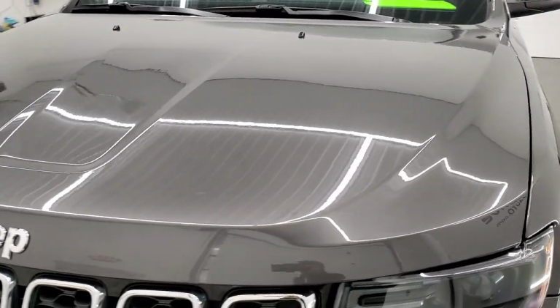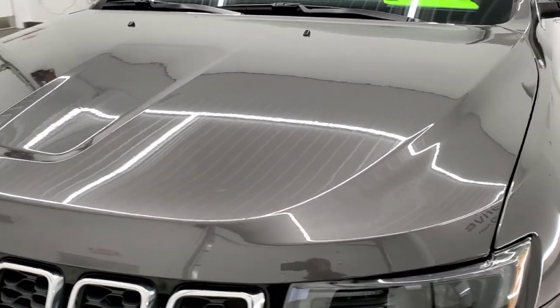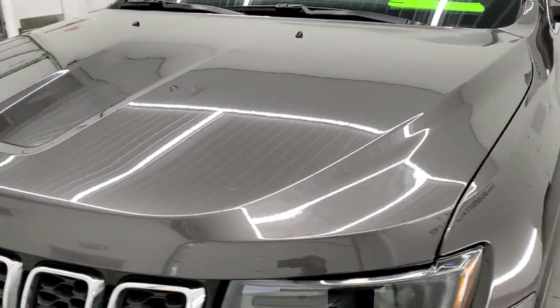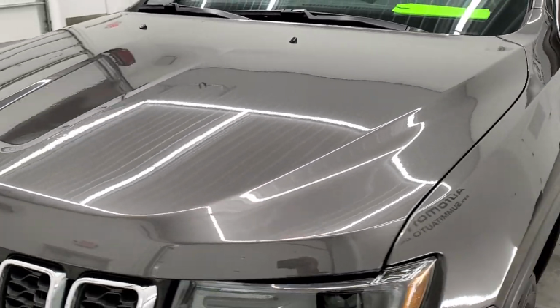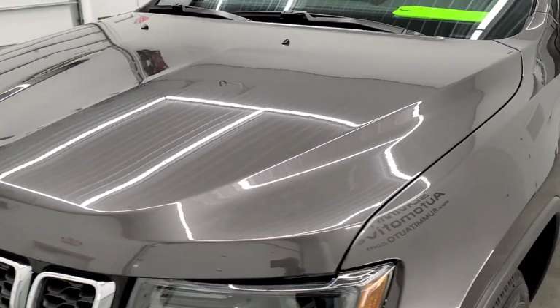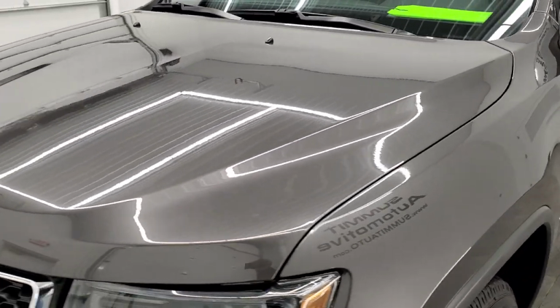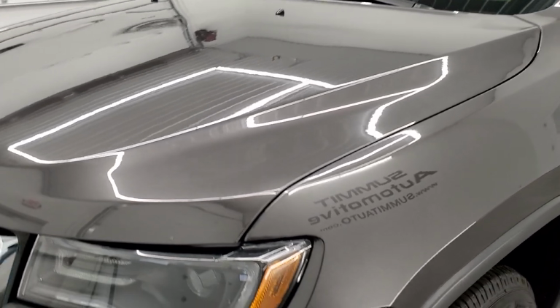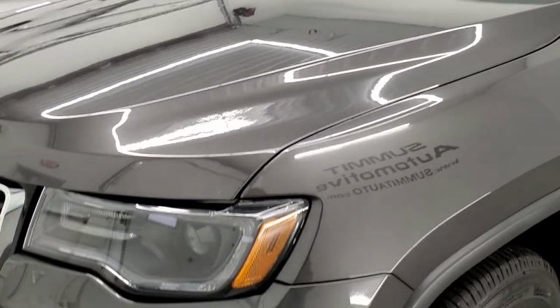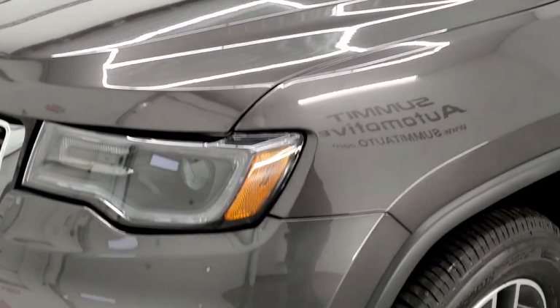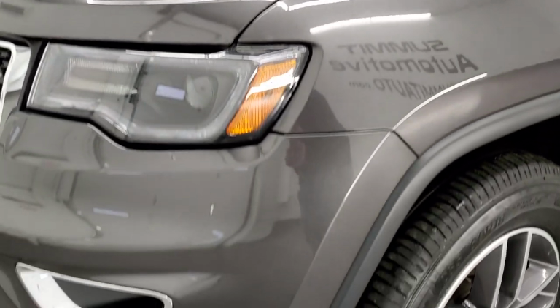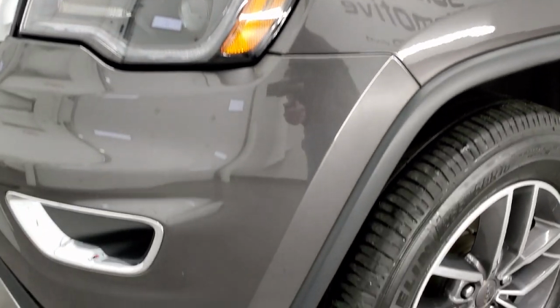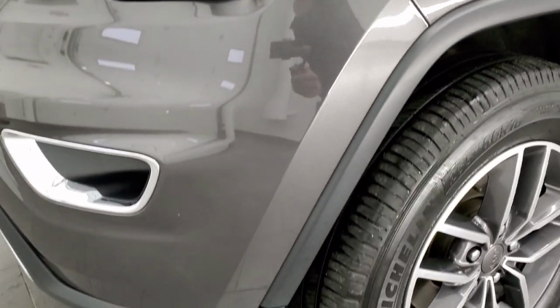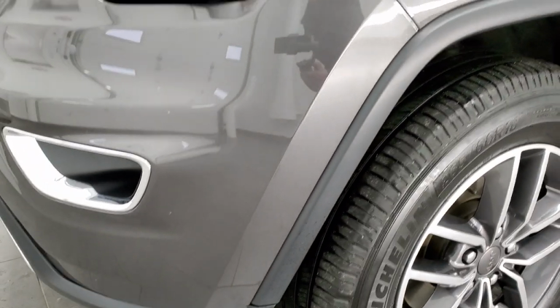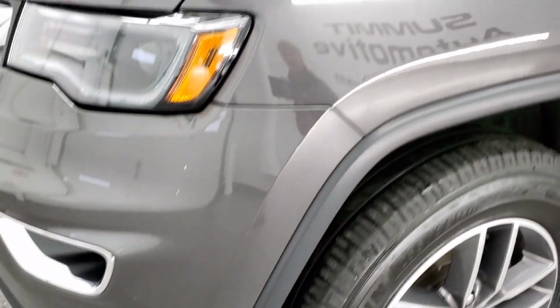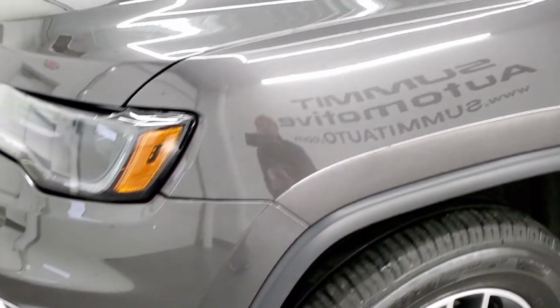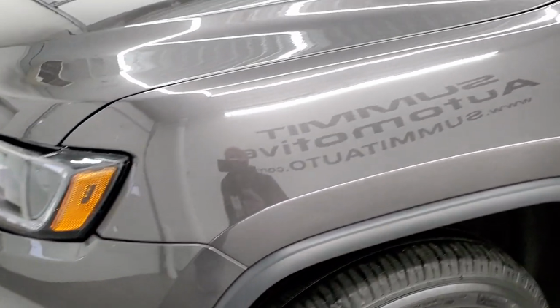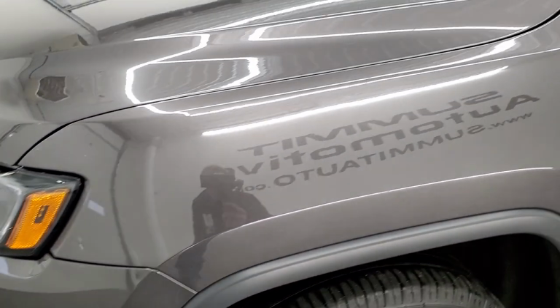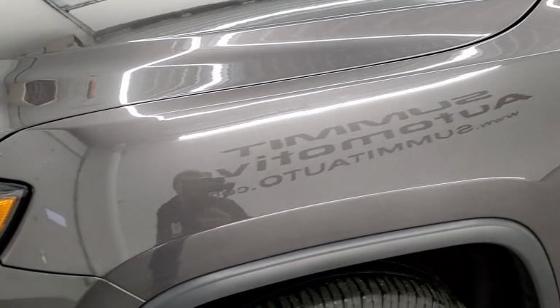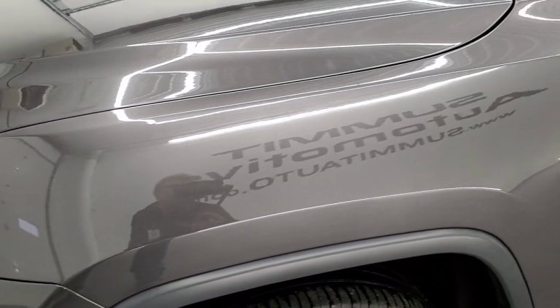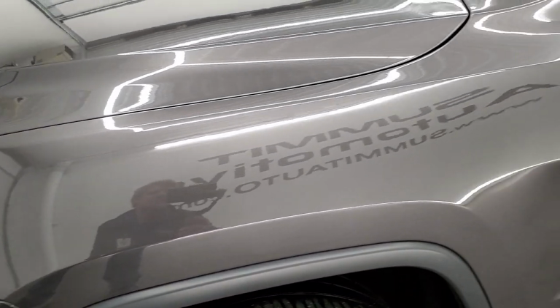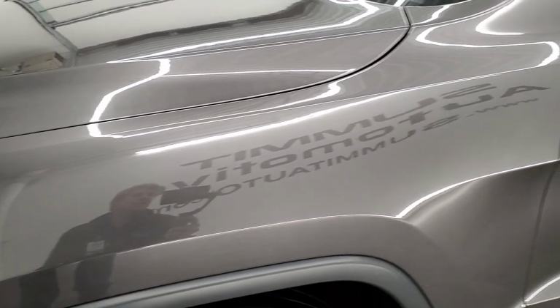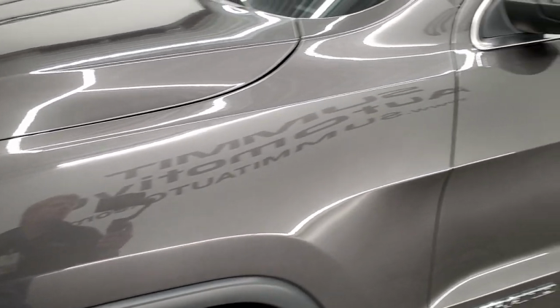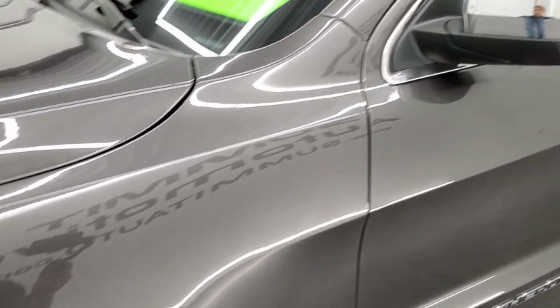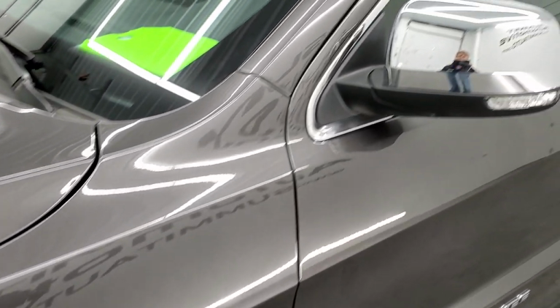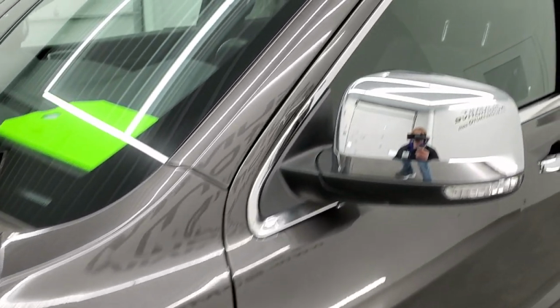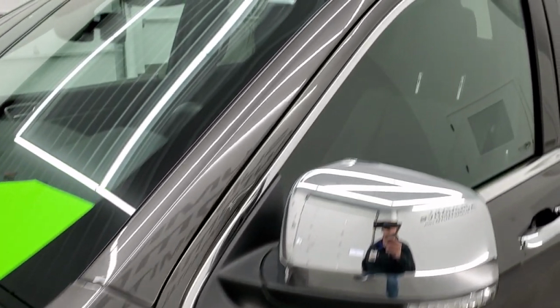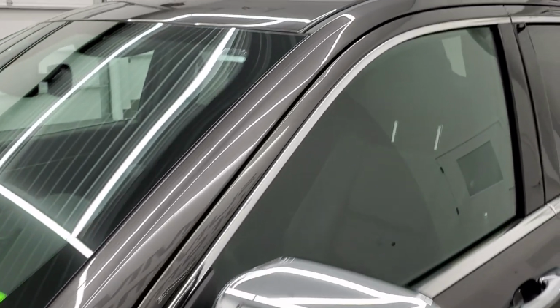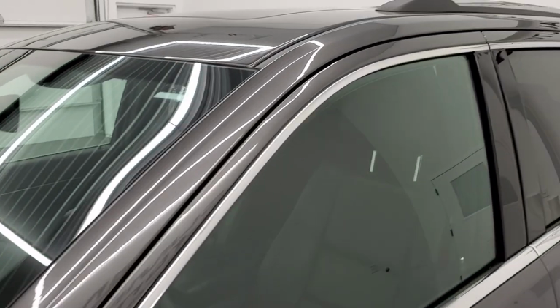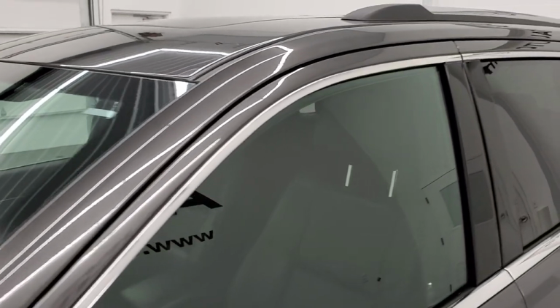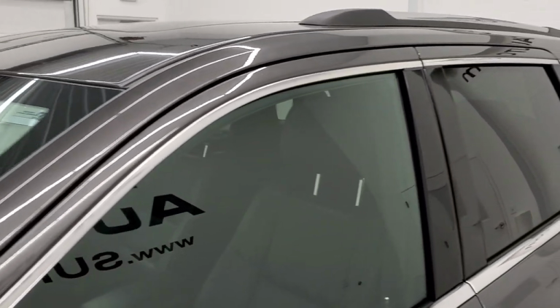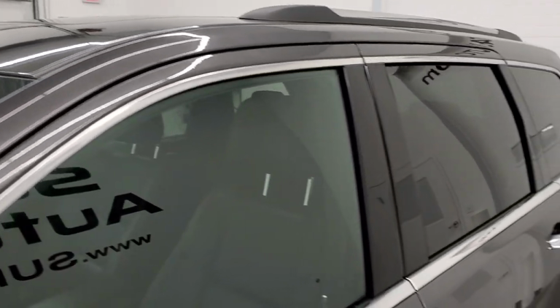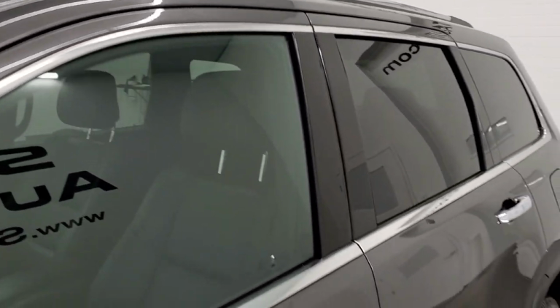Once again, Granite Crystal Pearl is the color. If you want to subscribe to our YouTube channel to check out all the videos we do daily, click the lower button in the right hand part of the screen, the gold play button.